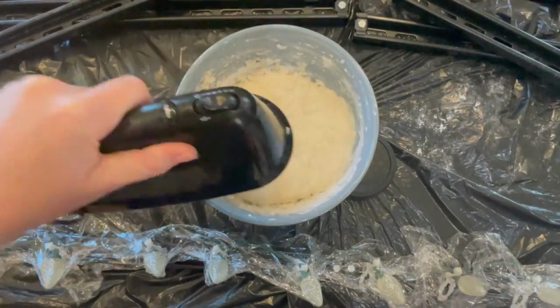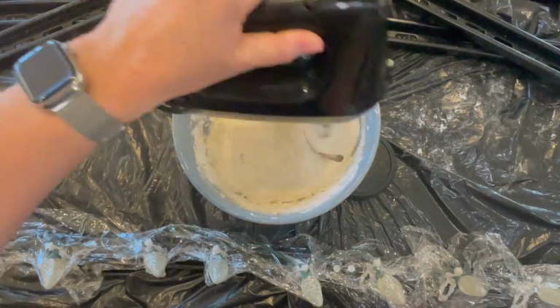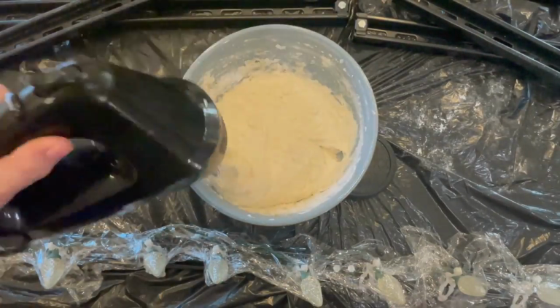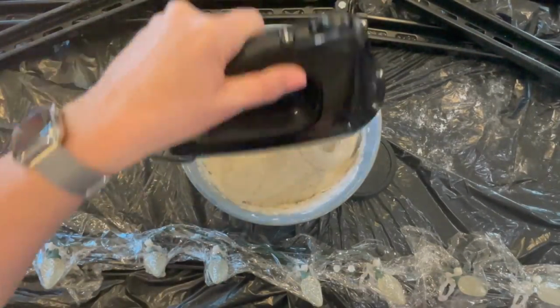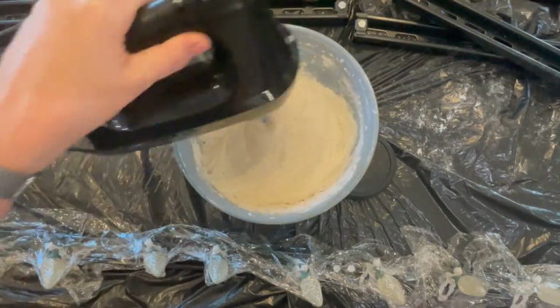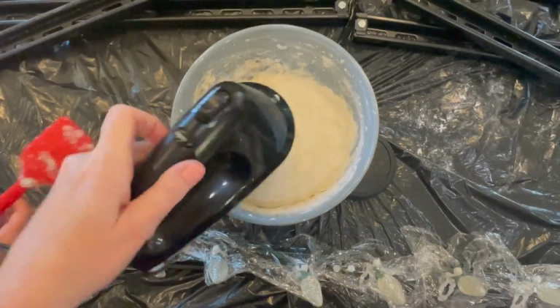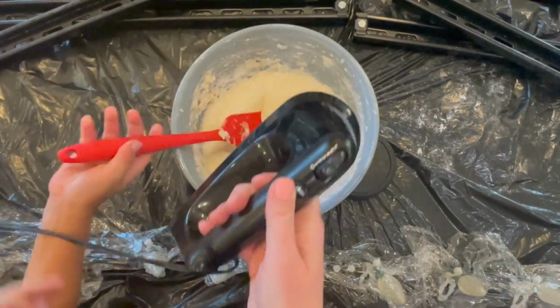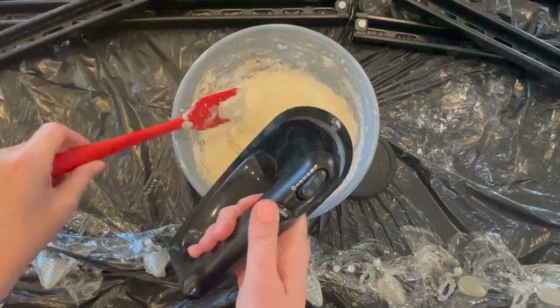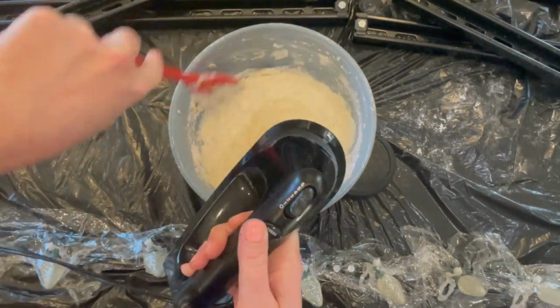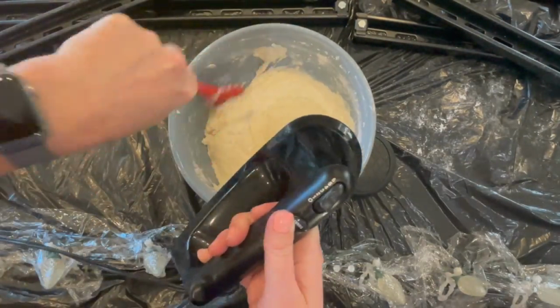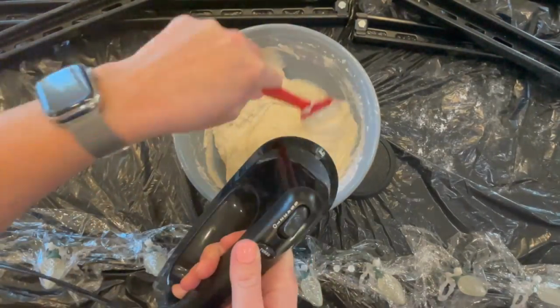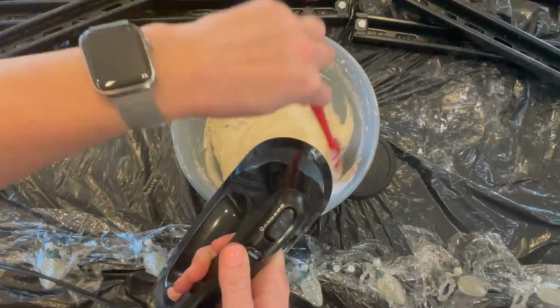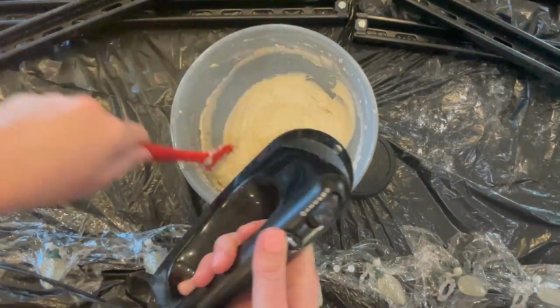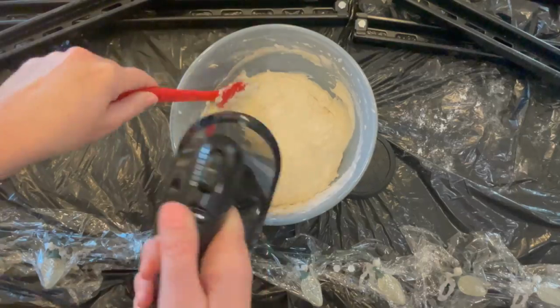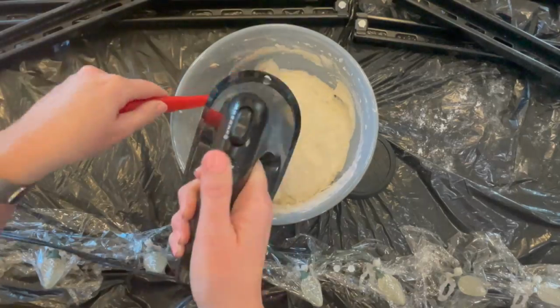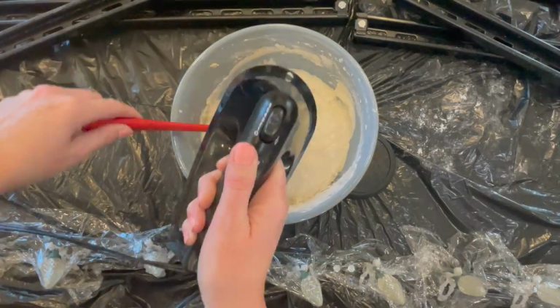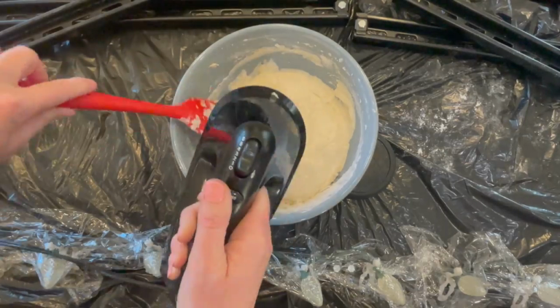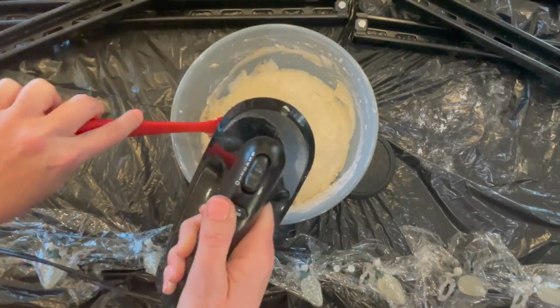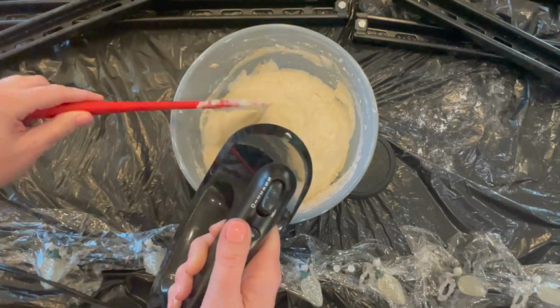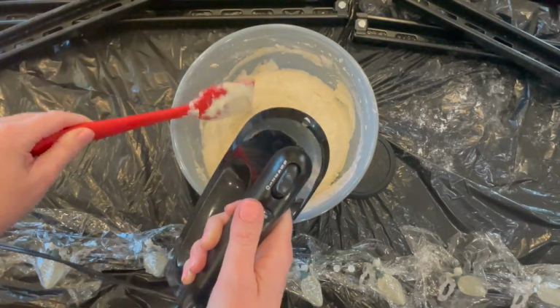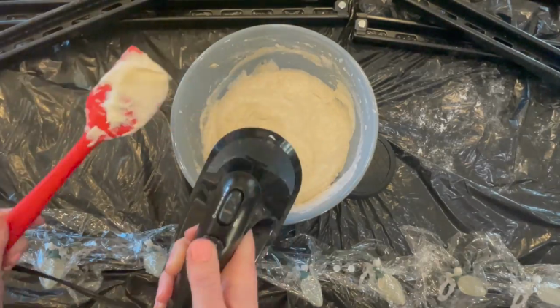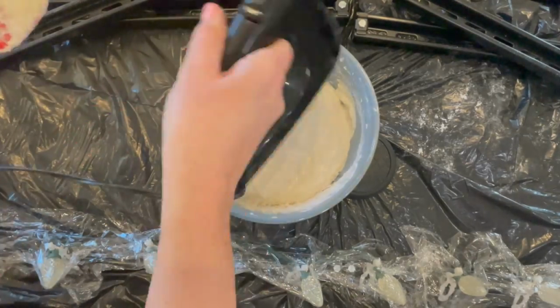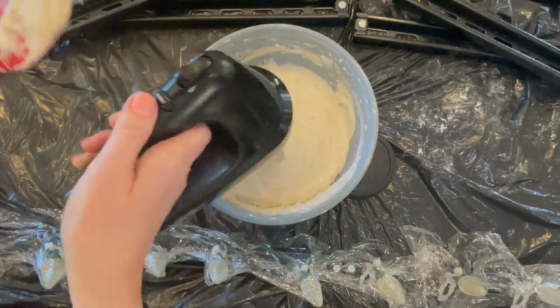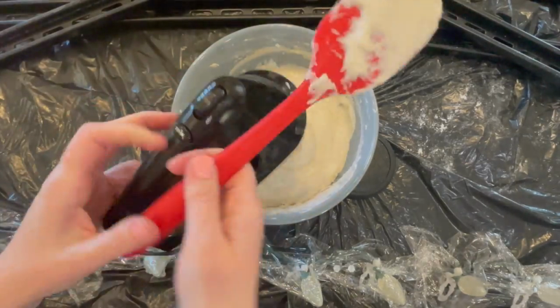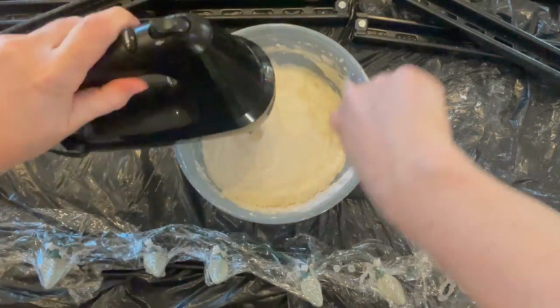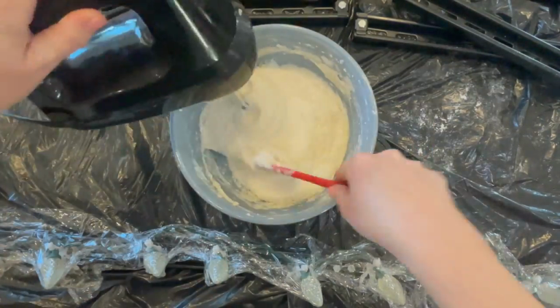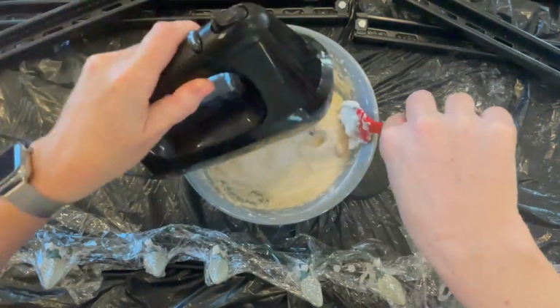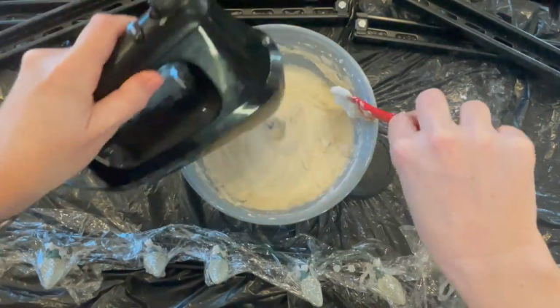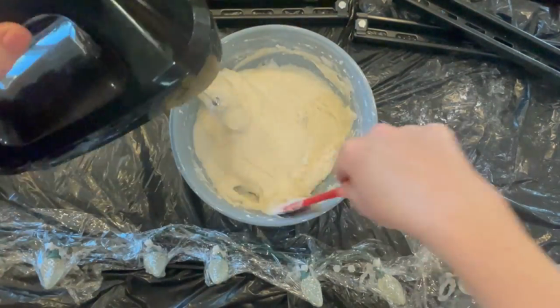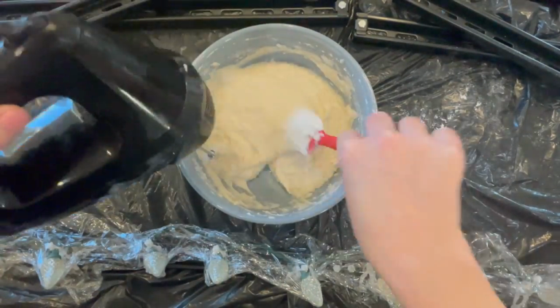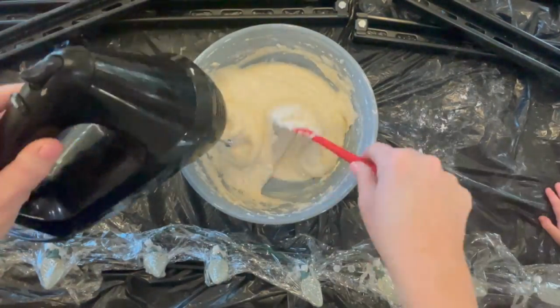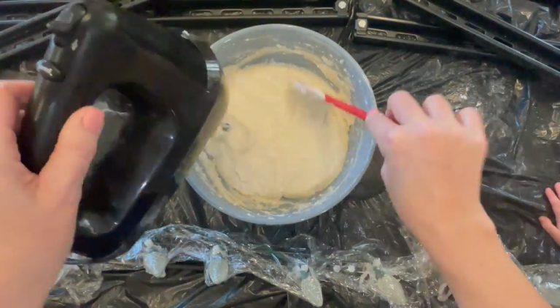Then you're going to add four cups of flour. This is going to come together very easily with a hand mixer. Then you're going to add another four cups of flour.